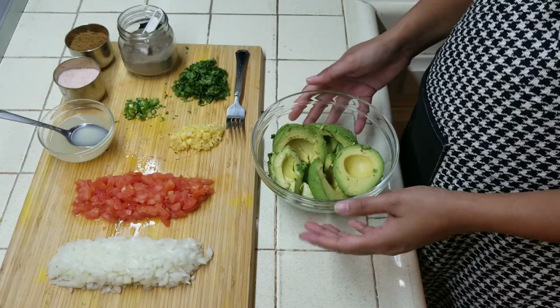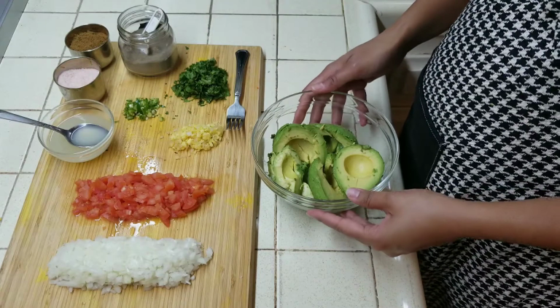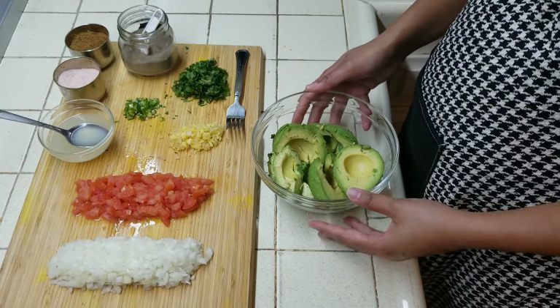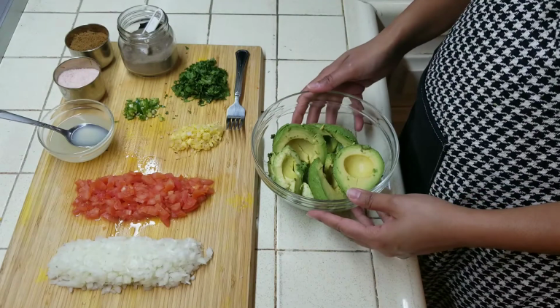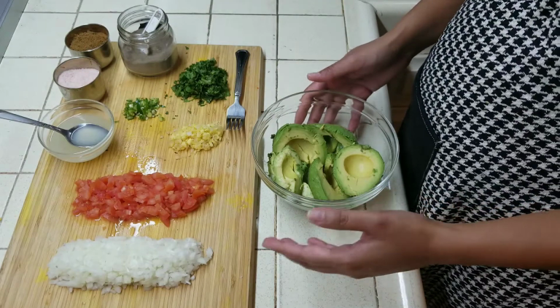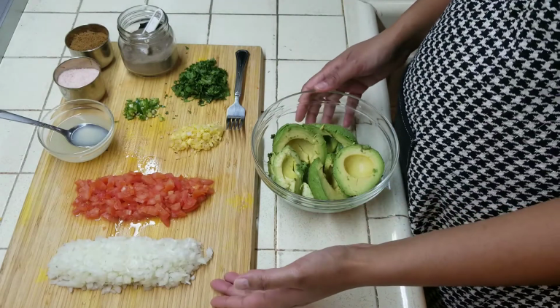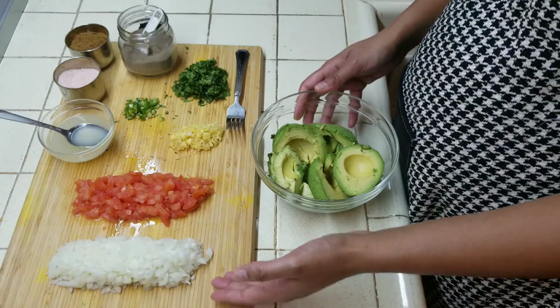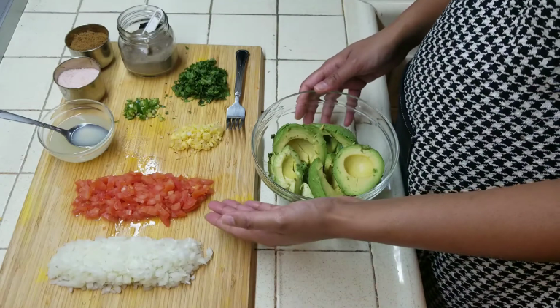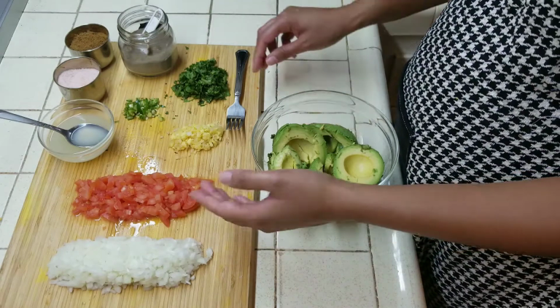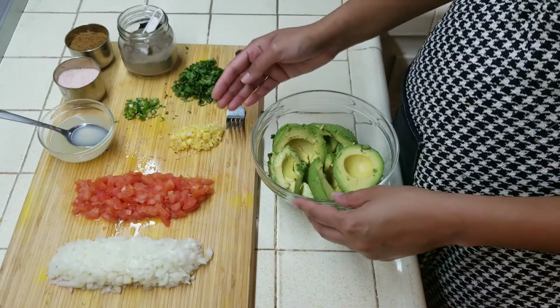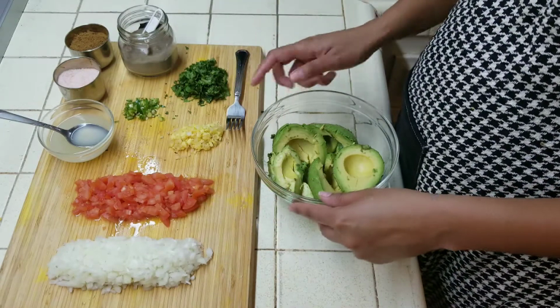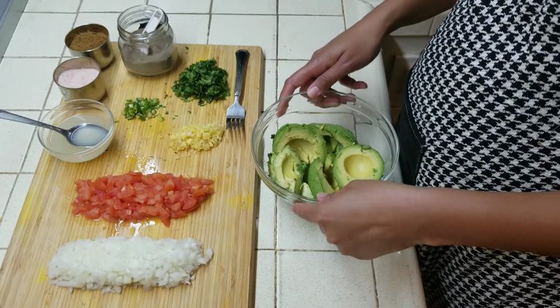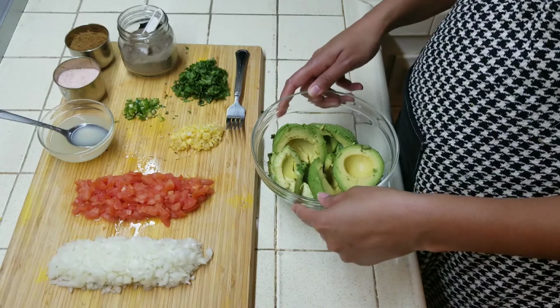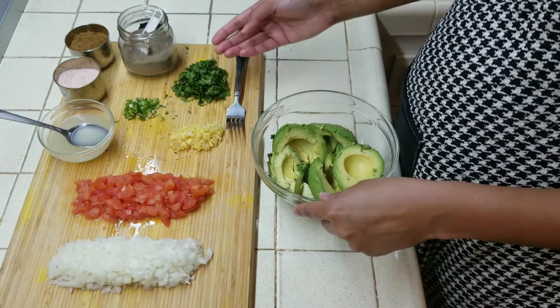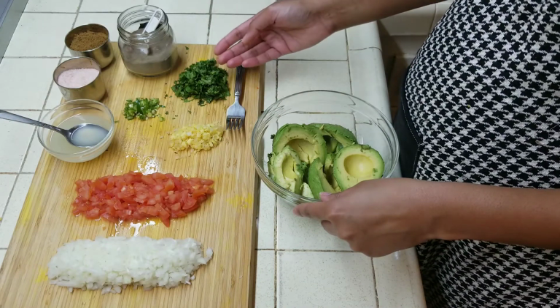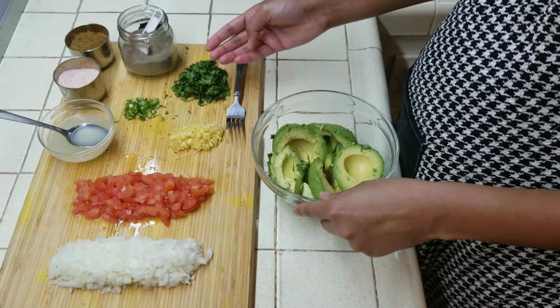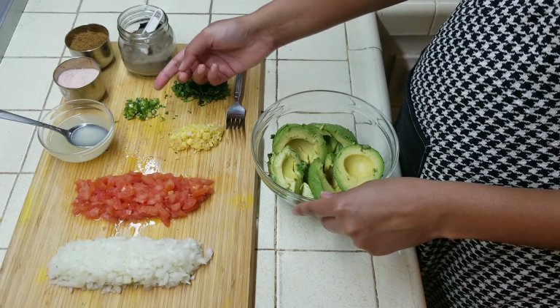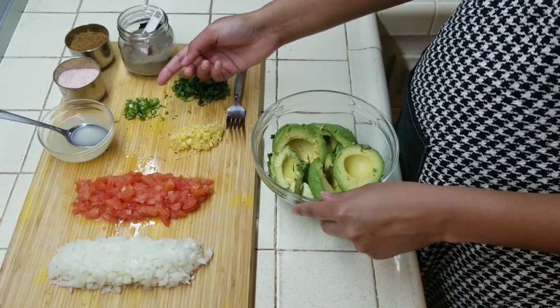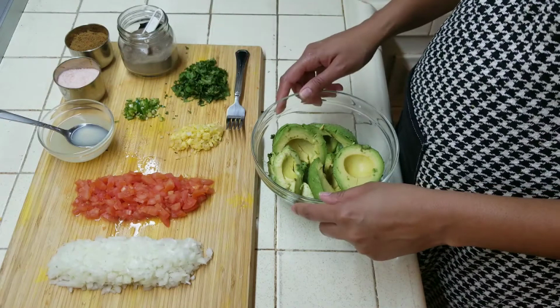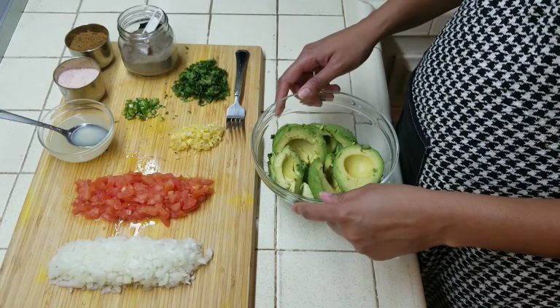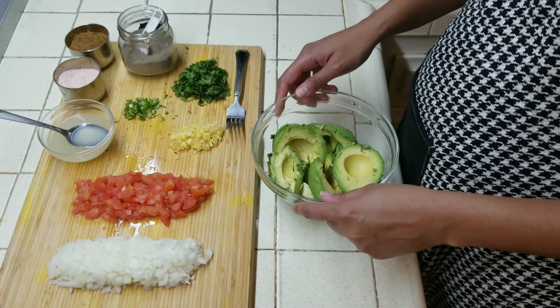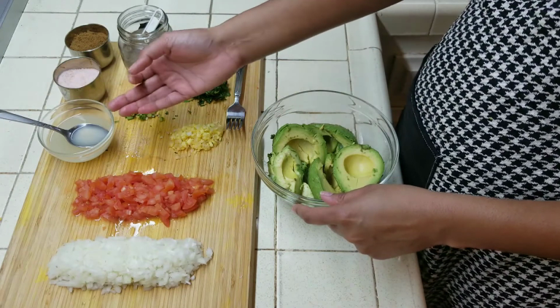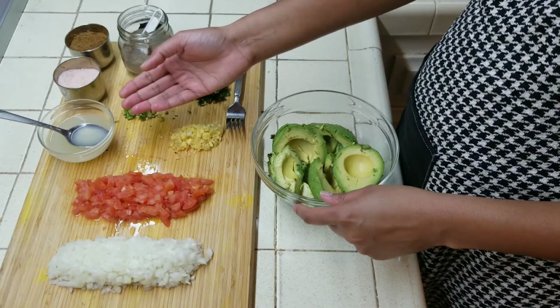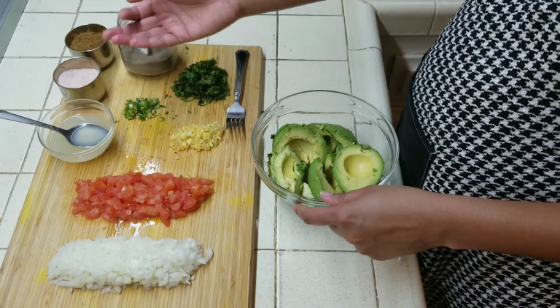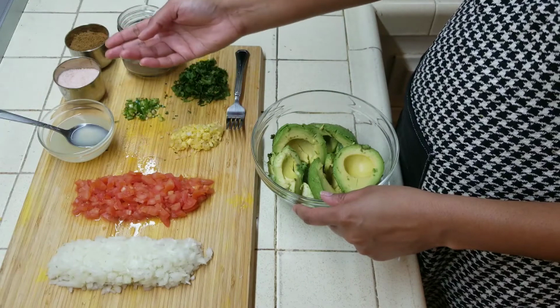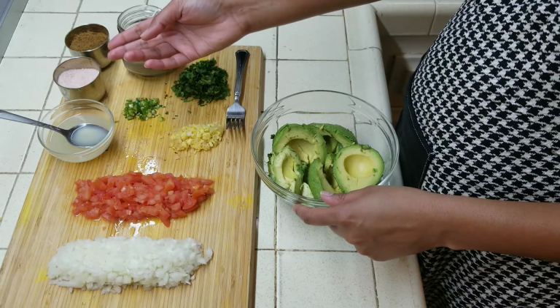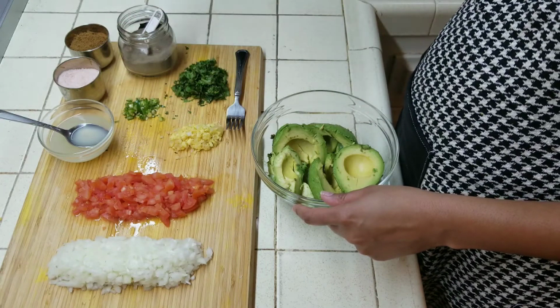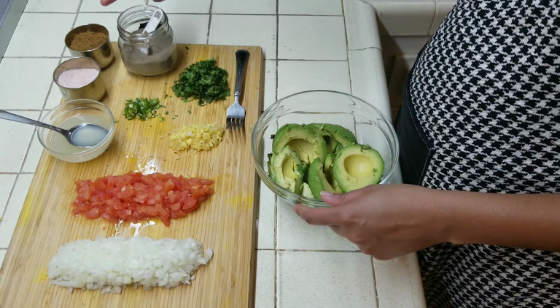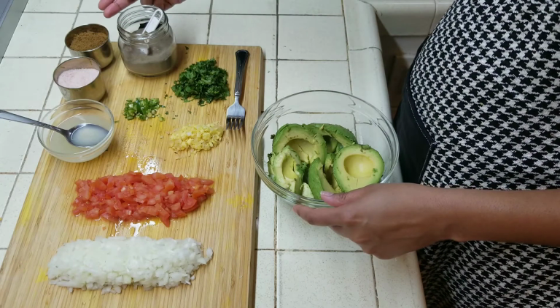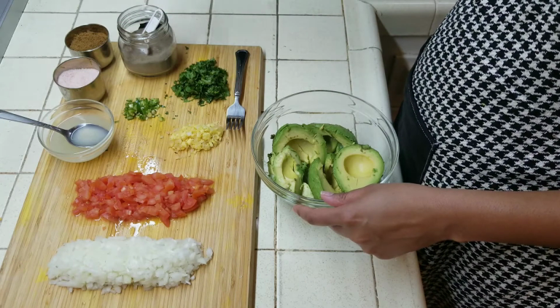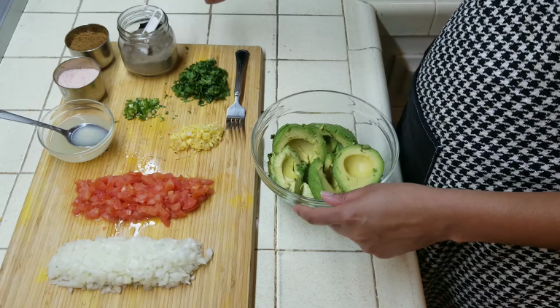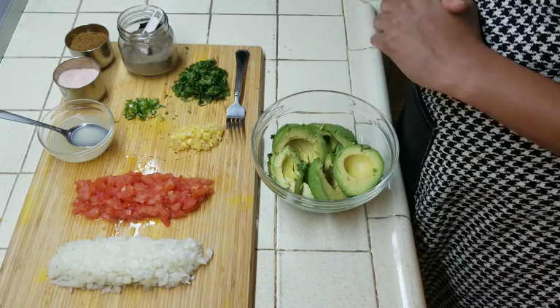Here I am taking 3 avocados, chopped onions, chopped tomatoes, chopped garlic and ginger, chopped coriander, chopped green chilli and lime and salt, cumin powder and black pepper.